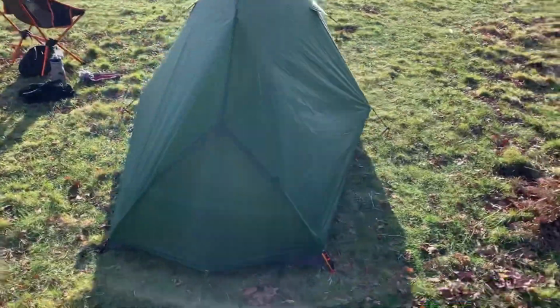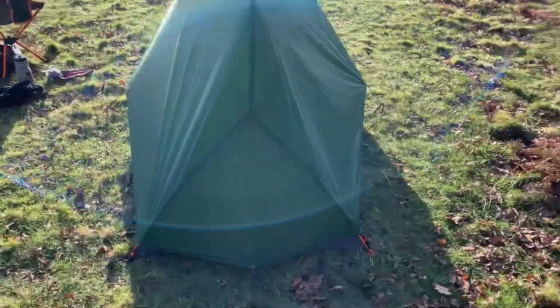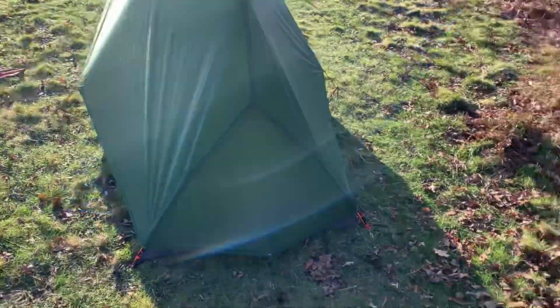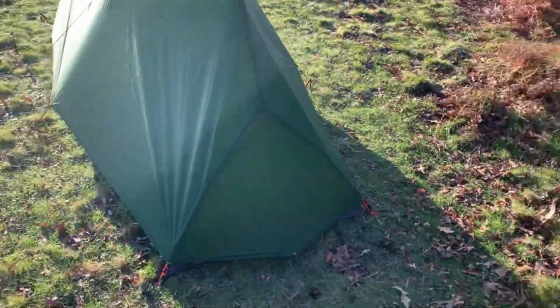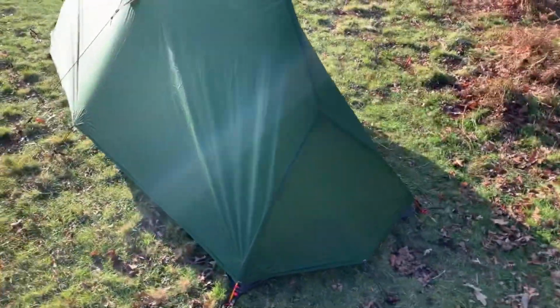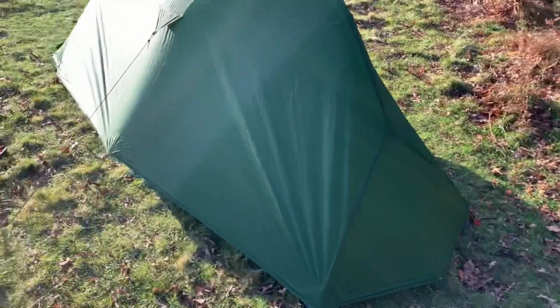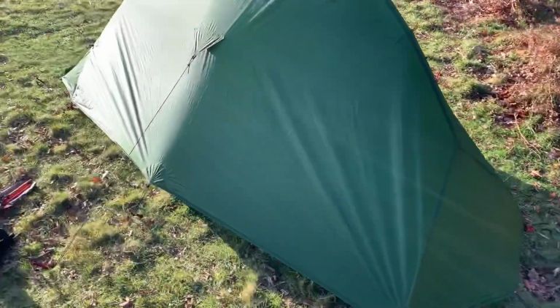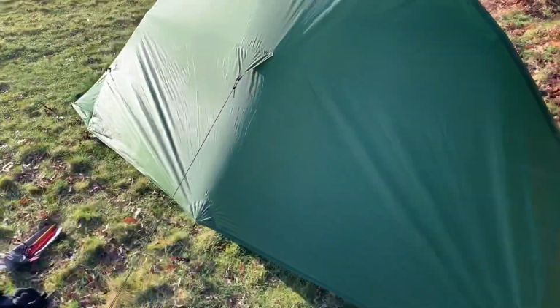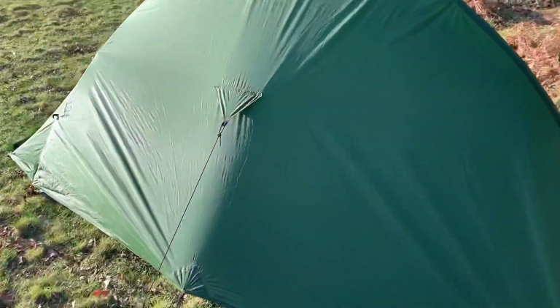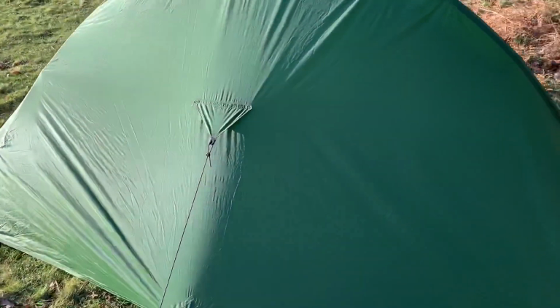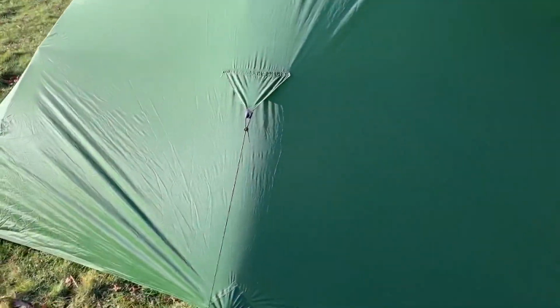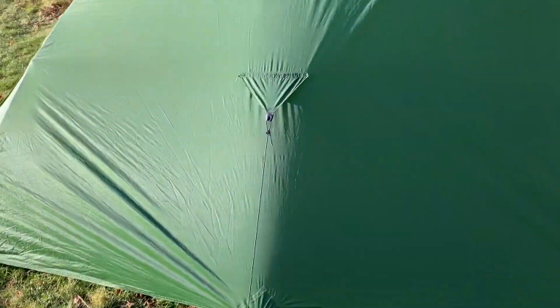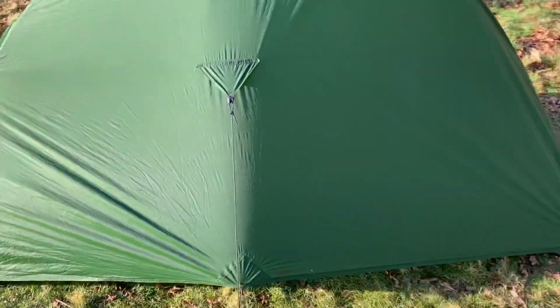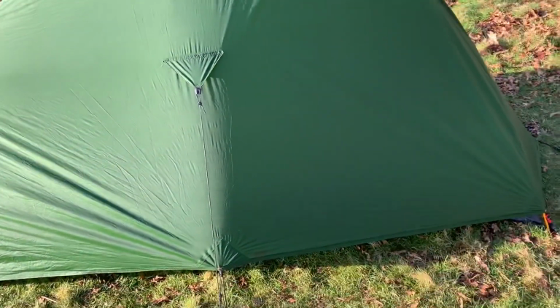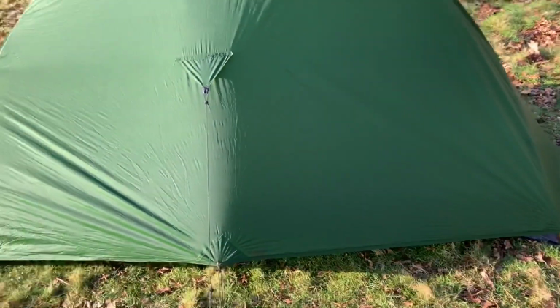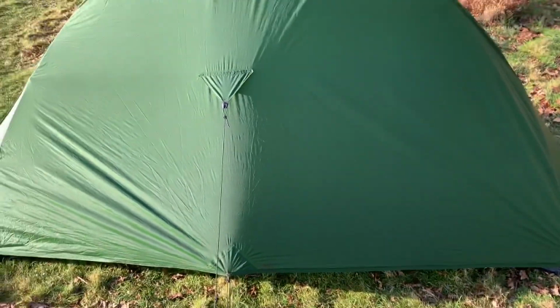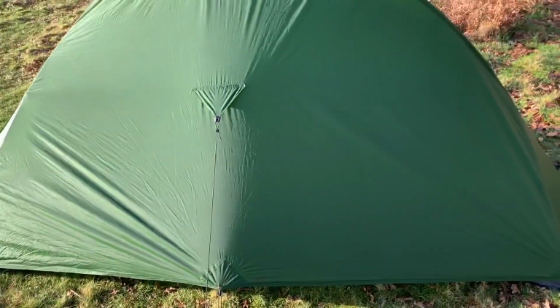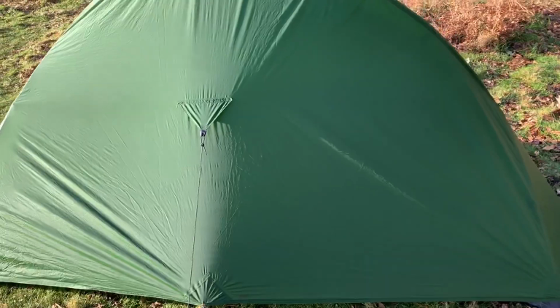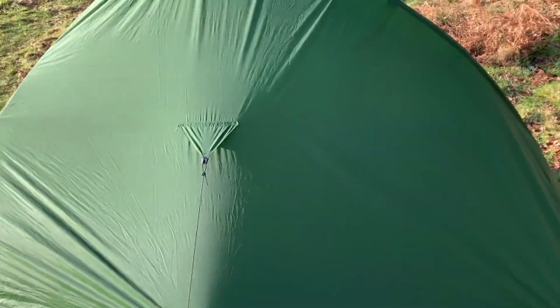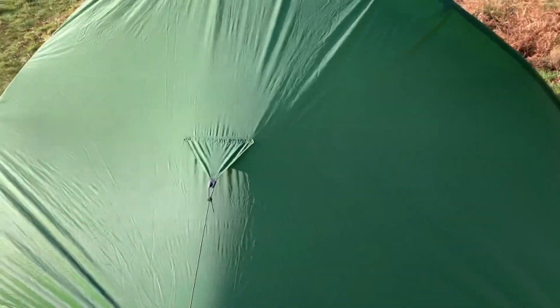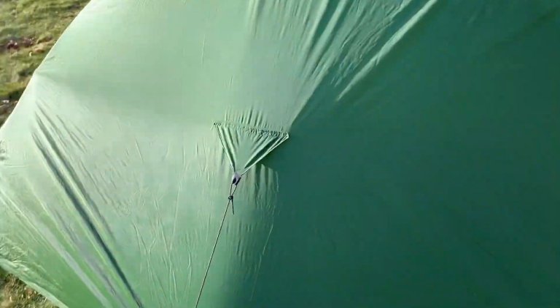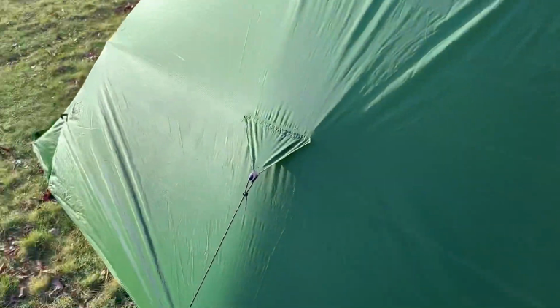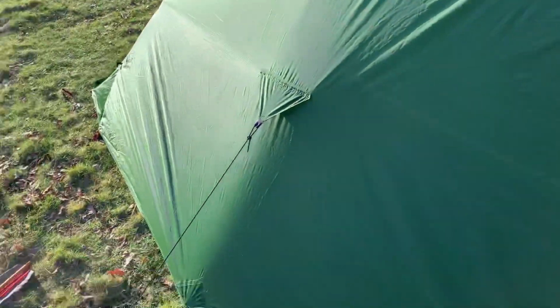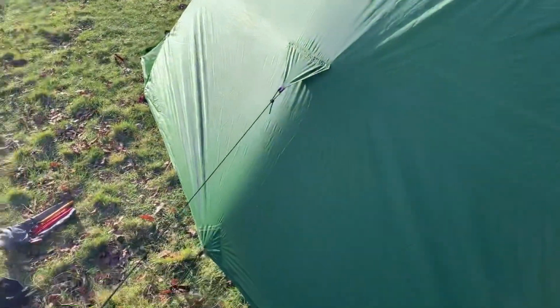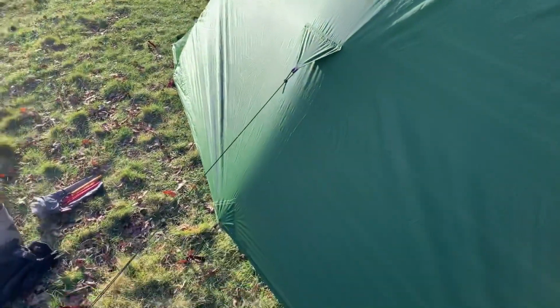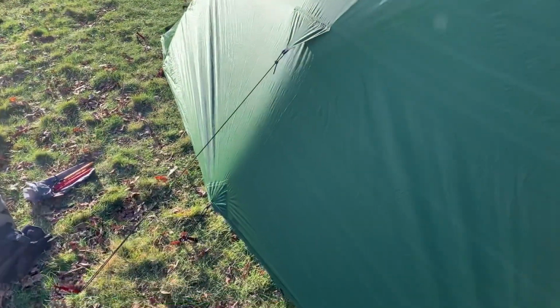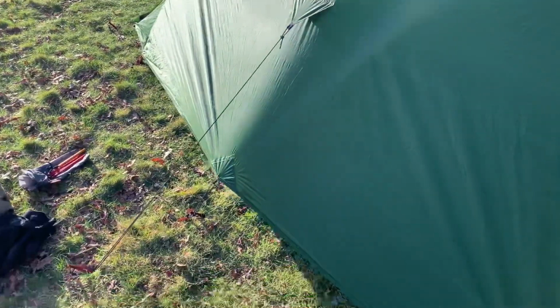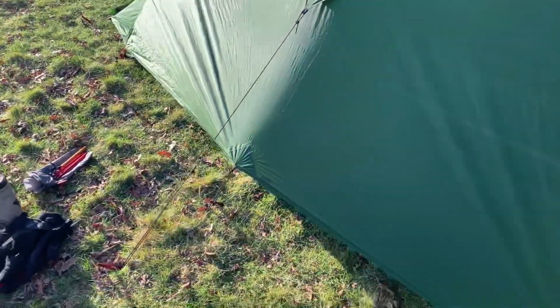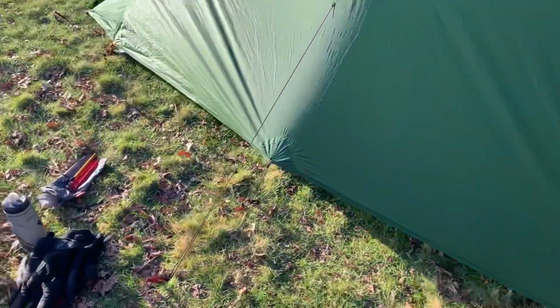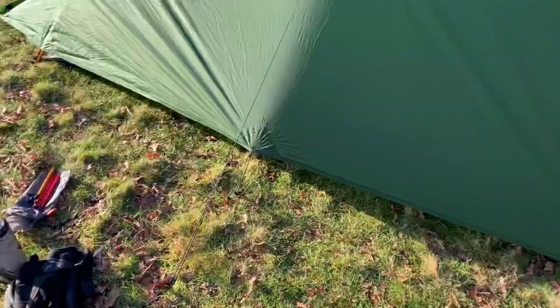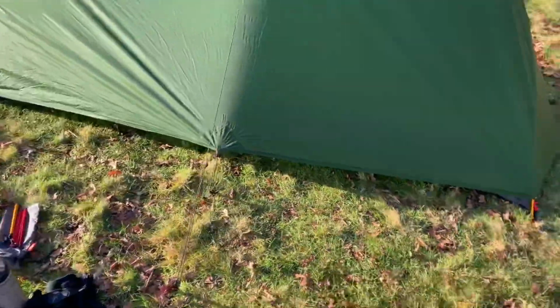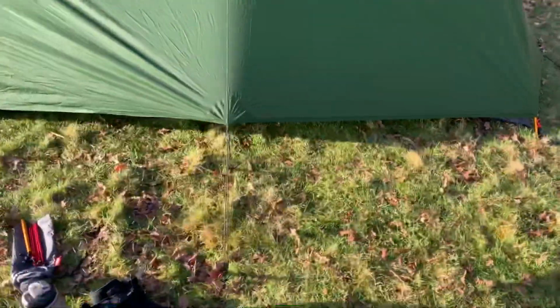It's got some fantastic tie-out points around the side as well, which means you can get wind protection from the side without it touching the inner — which is something I found with the Cloud Up One when I was comparing them.